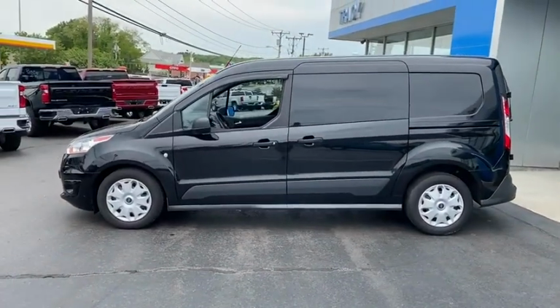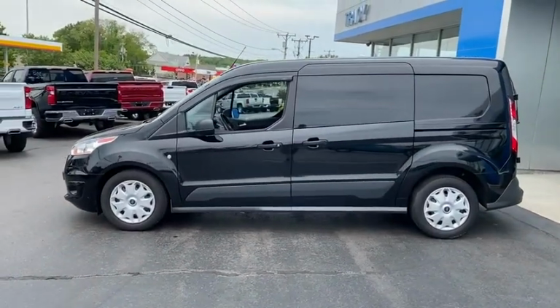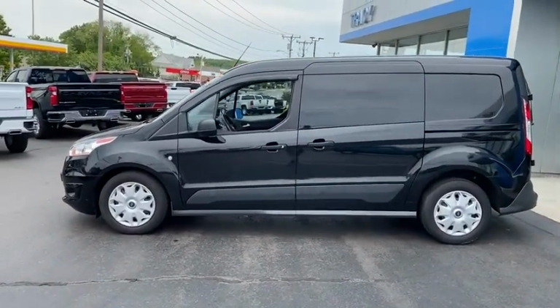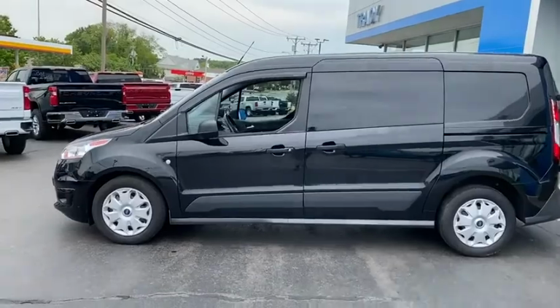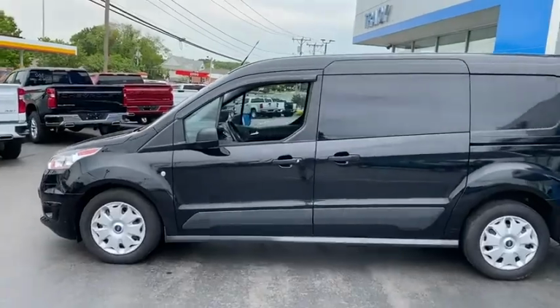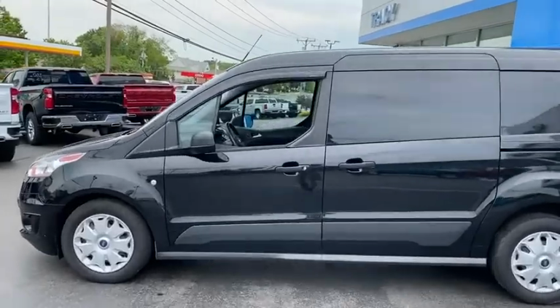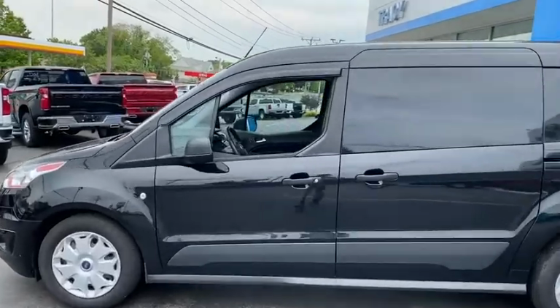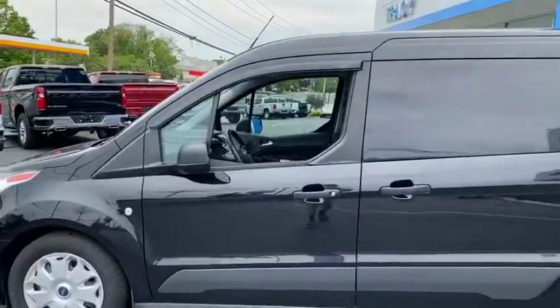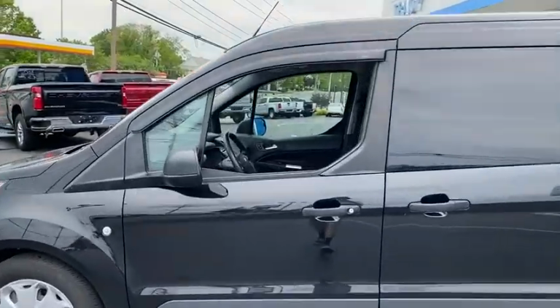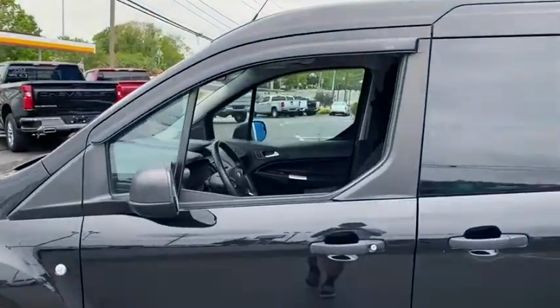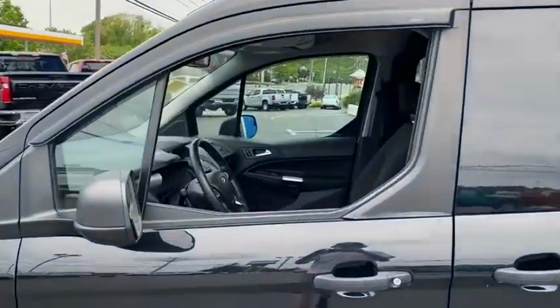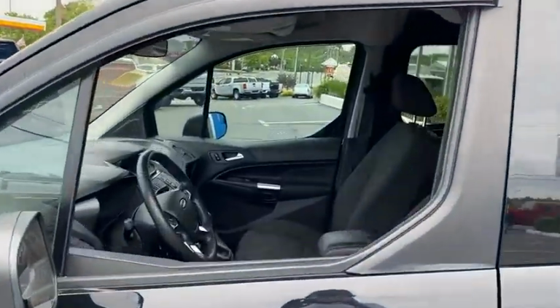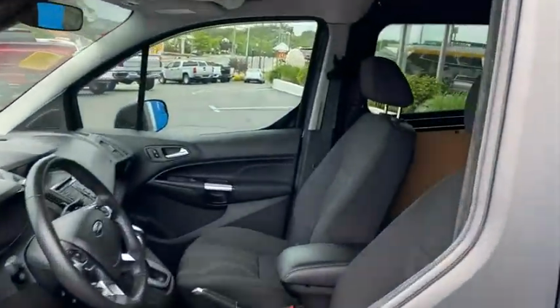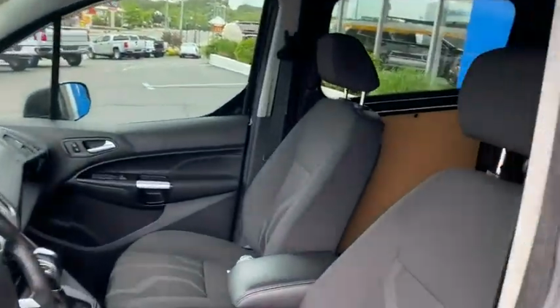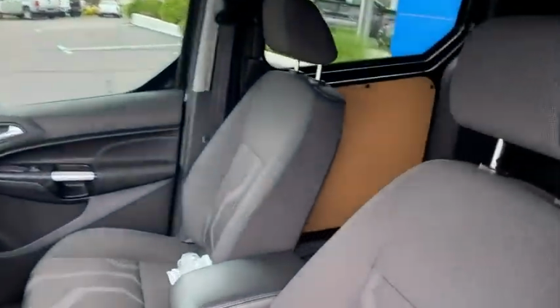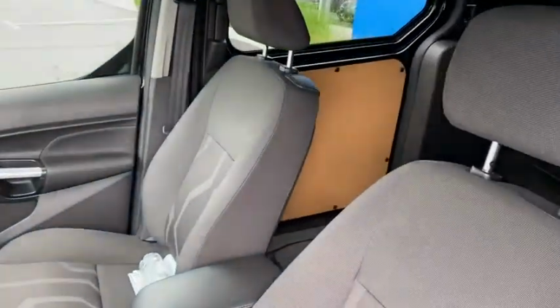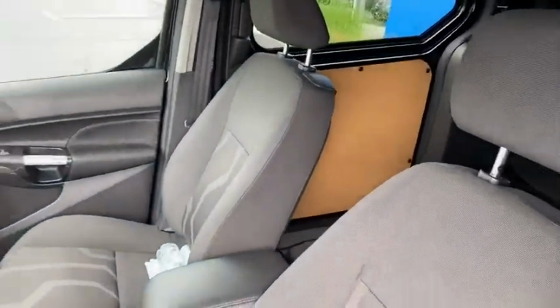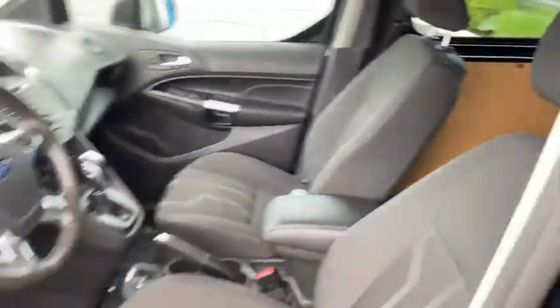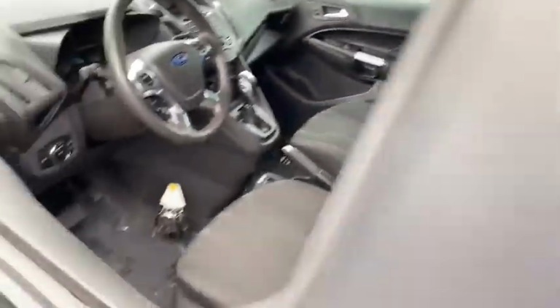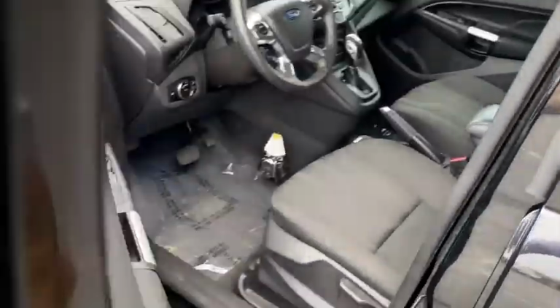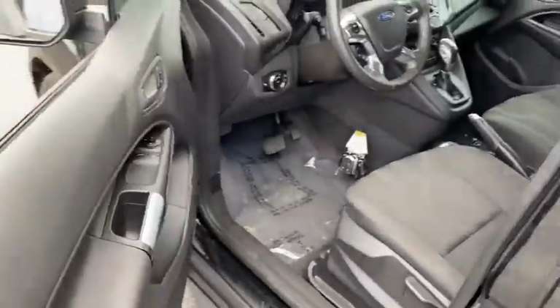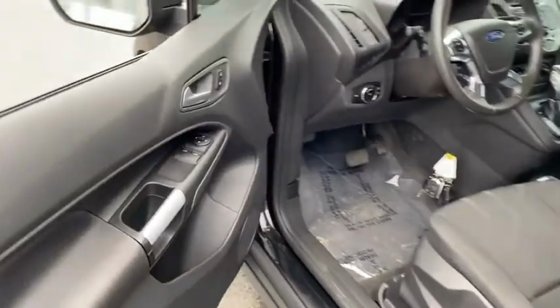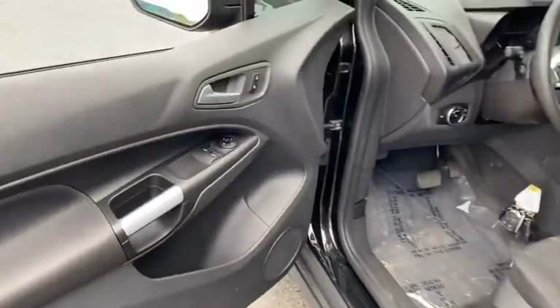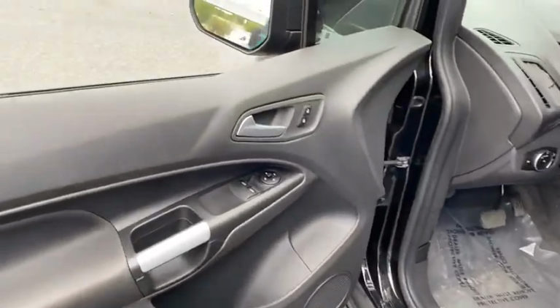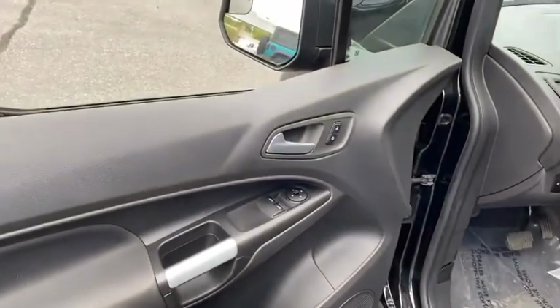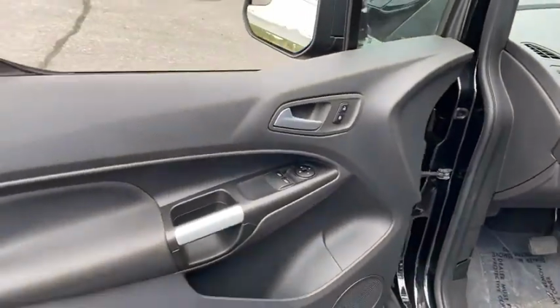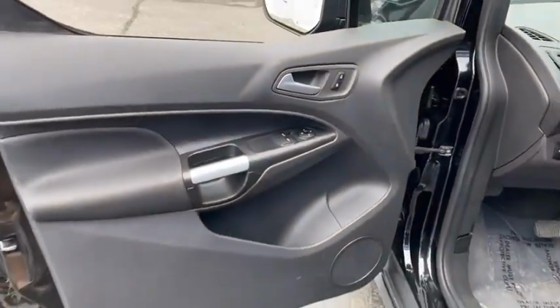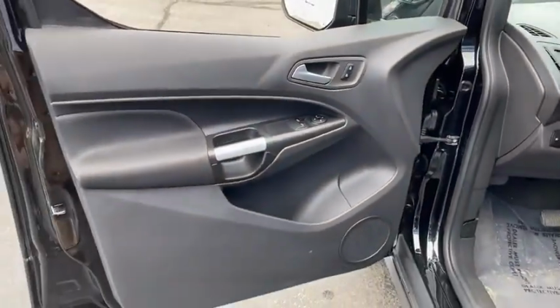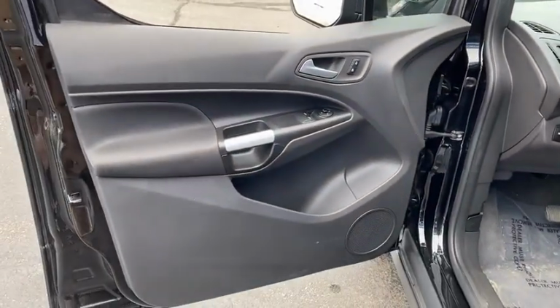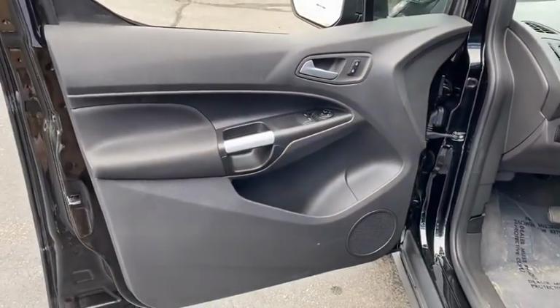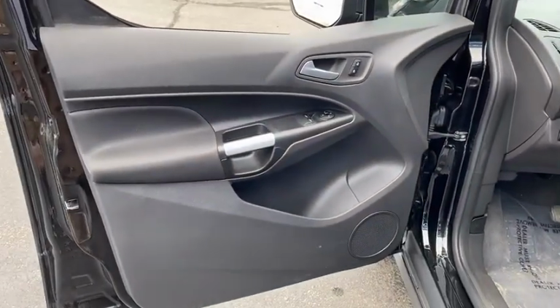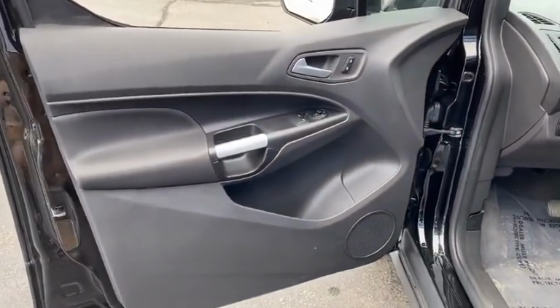Traction control, dual airbags, power steering, four-wheel disc brakes, center armrest, power windows, CD player, electronic stability control.